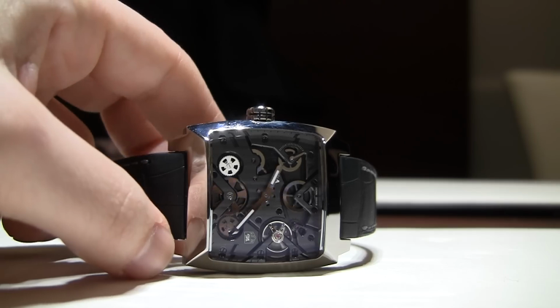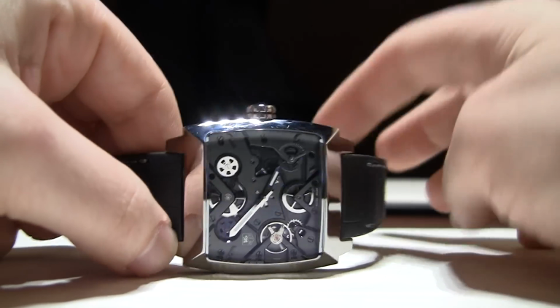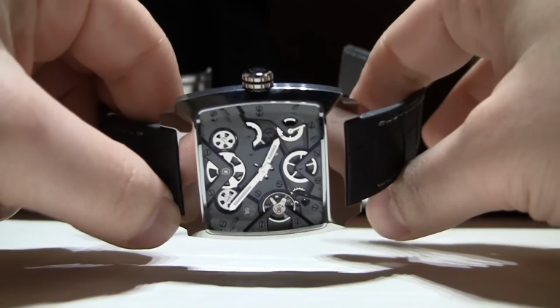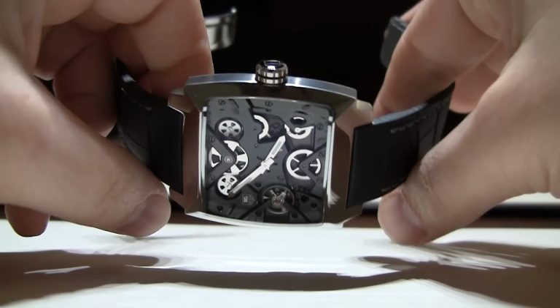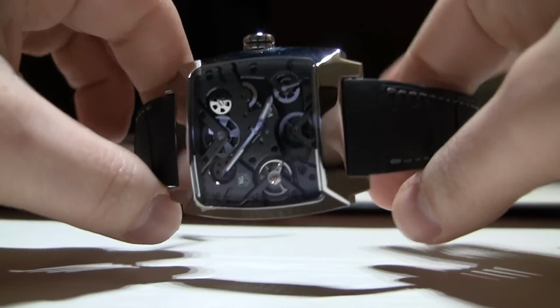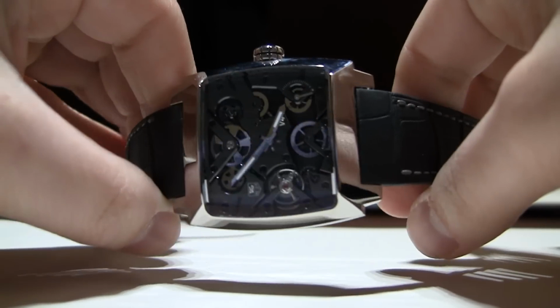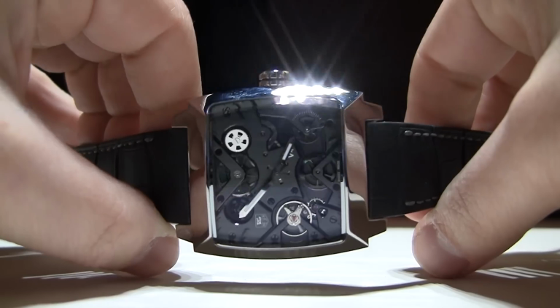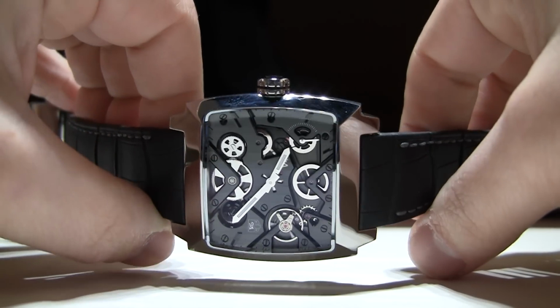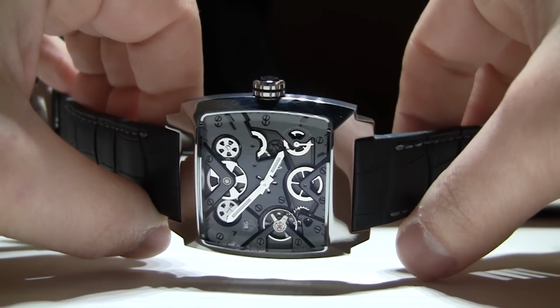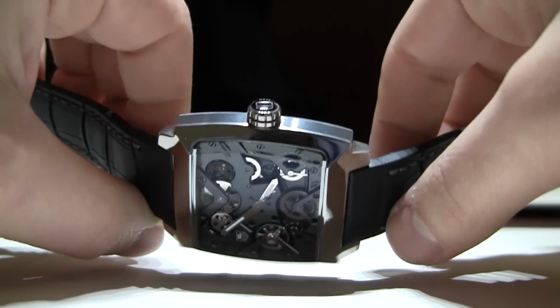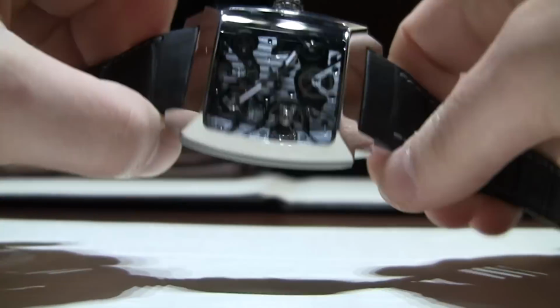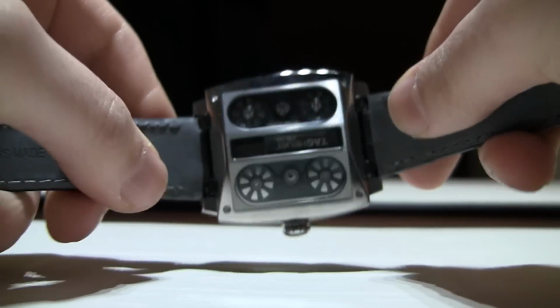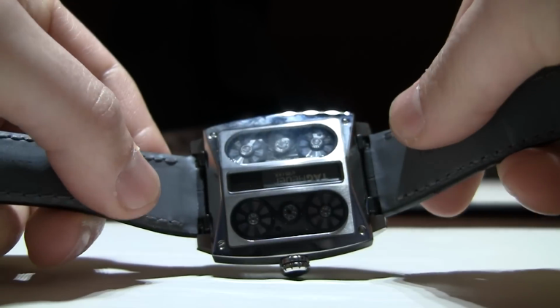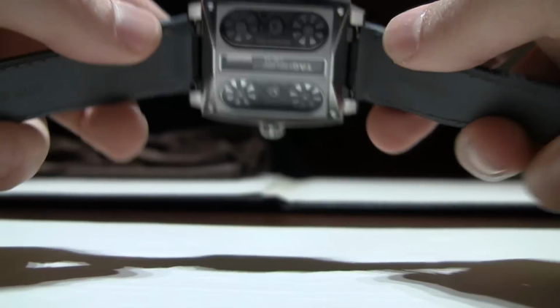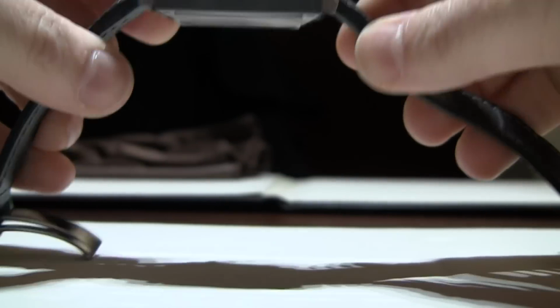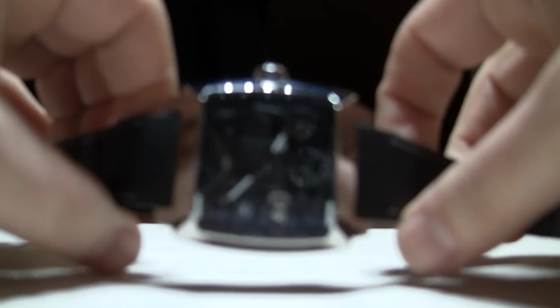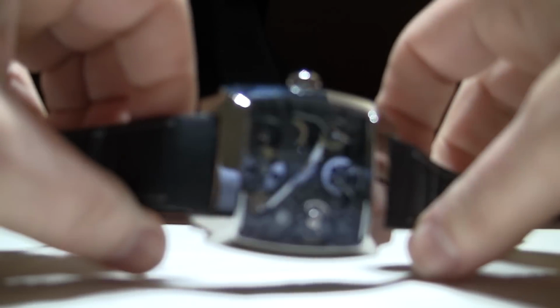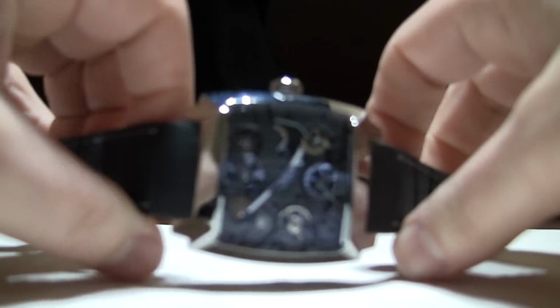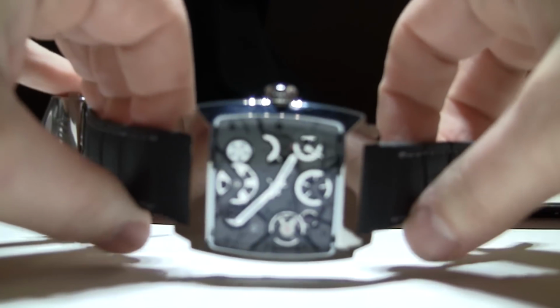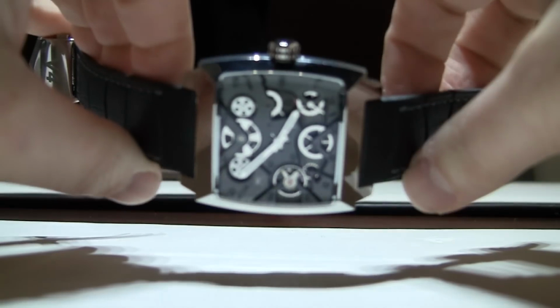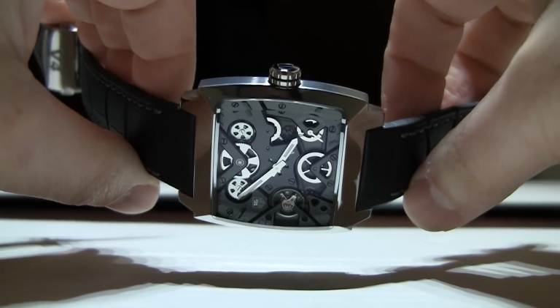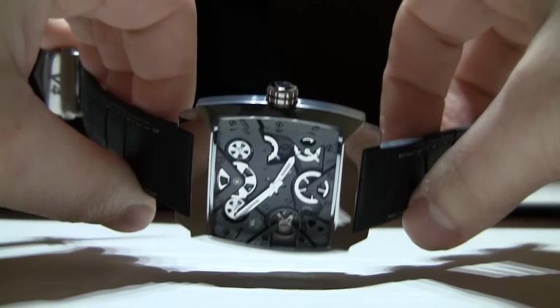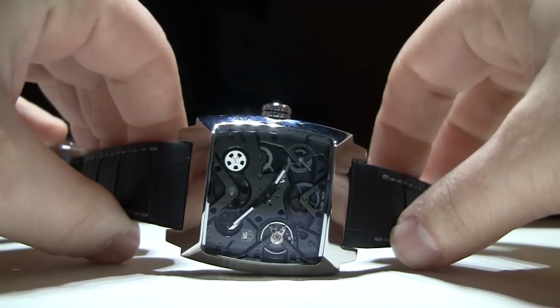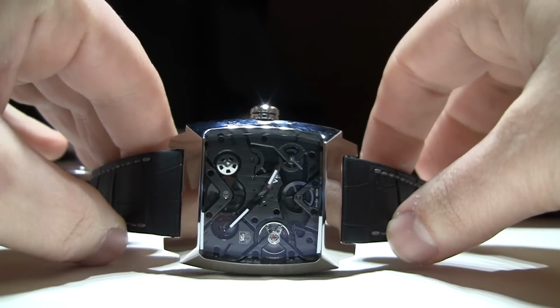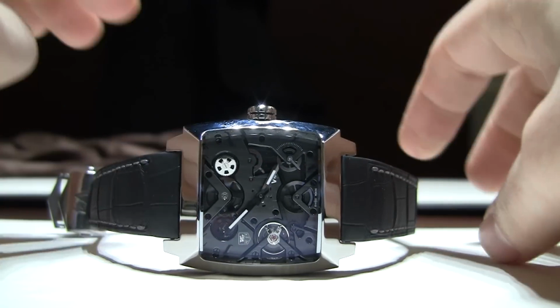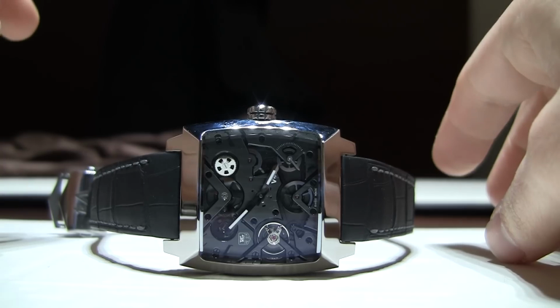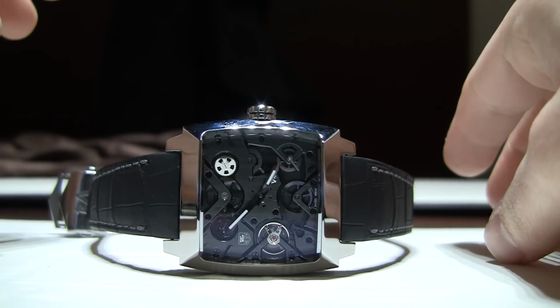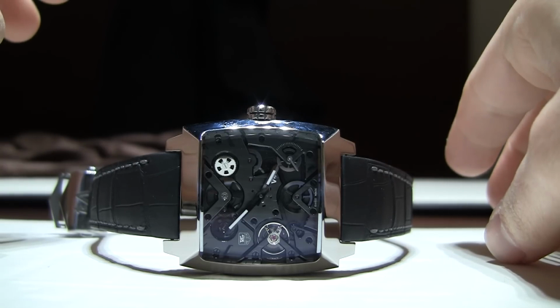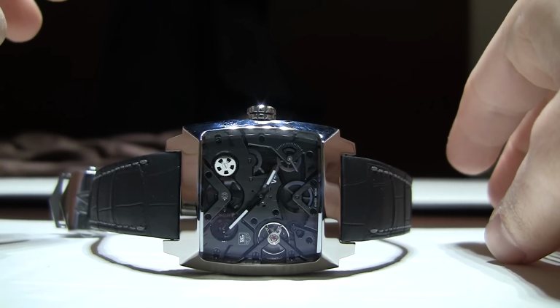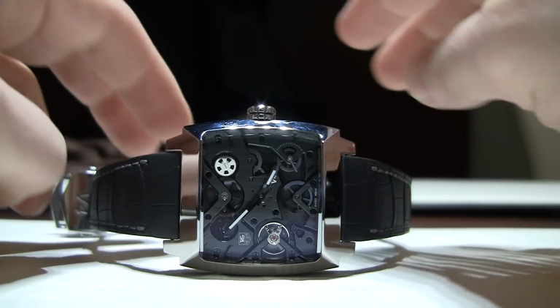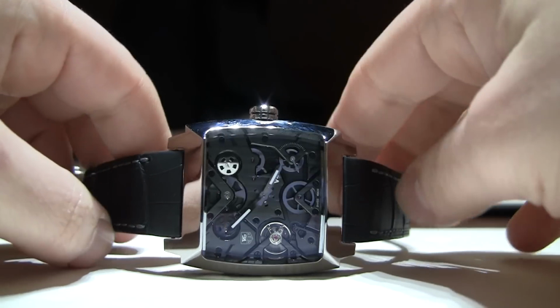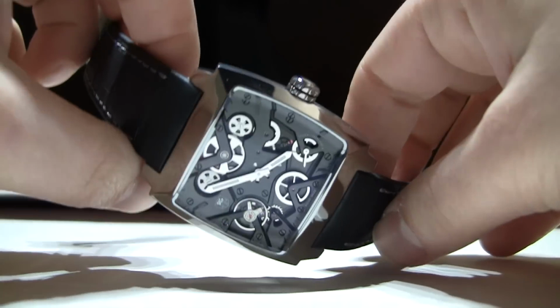Hey everyone, Ariel Adams here with TheBlogToRead.com. This is the Tag Heuer Monaco V4. This version is in titanium — it's a little bit larger than the original. Look at that really cool anthracite dial. I'm just going to lay it down there for a second so you can see all those gears turning. It's a really fun watch to watch in action.